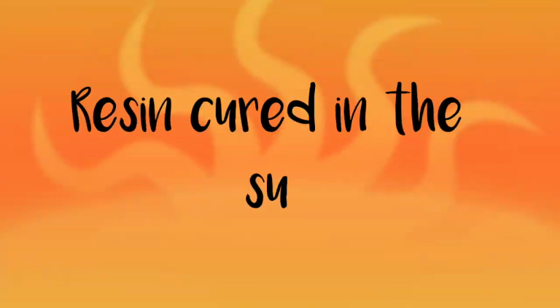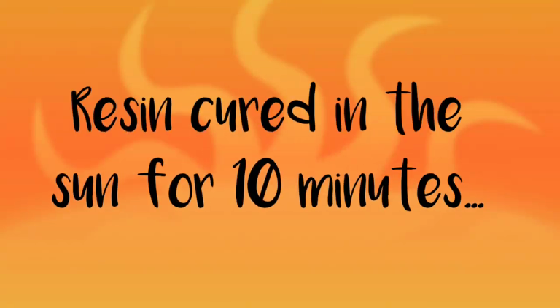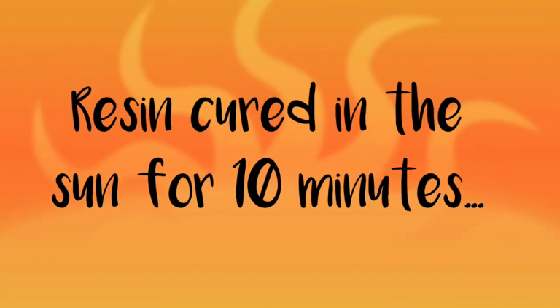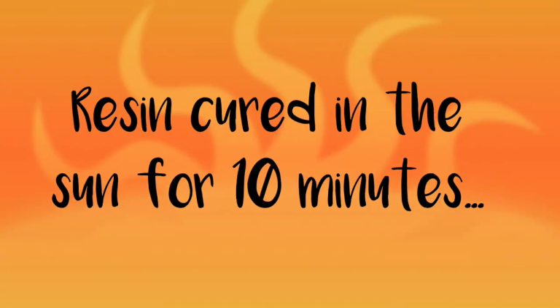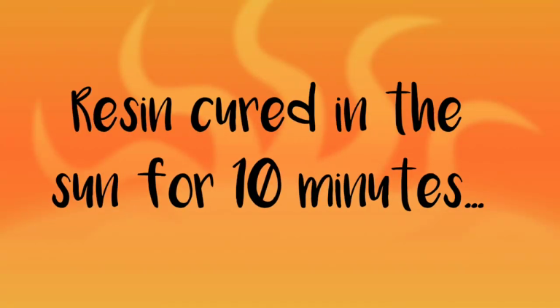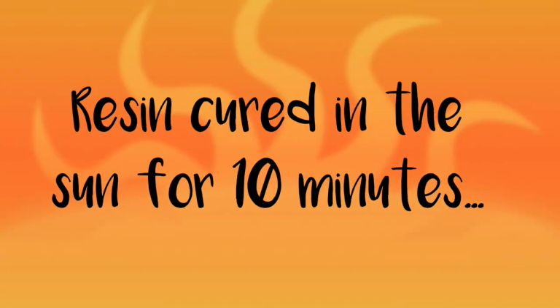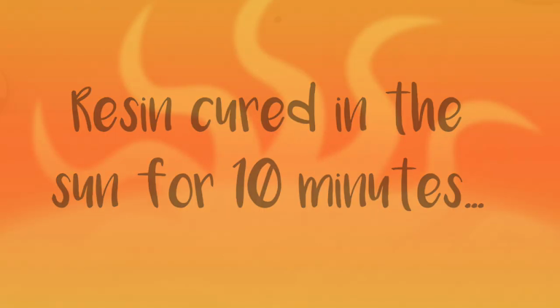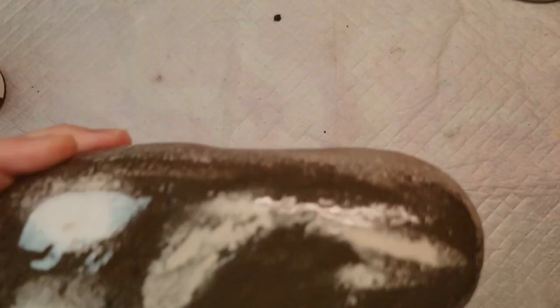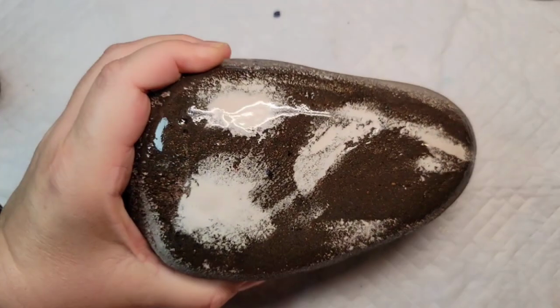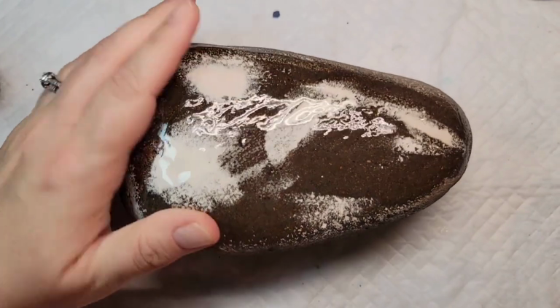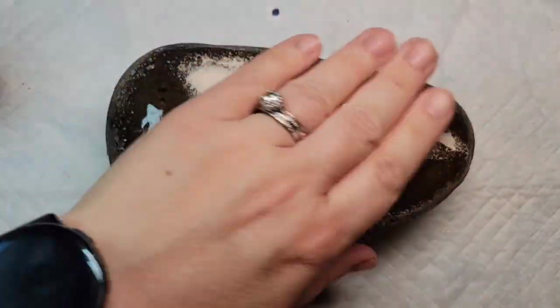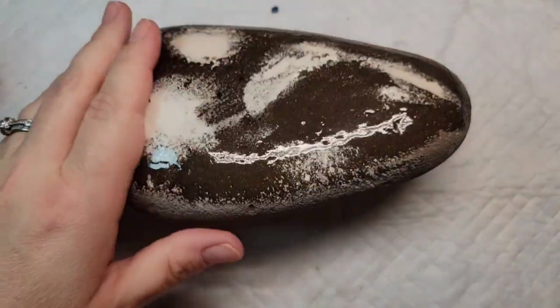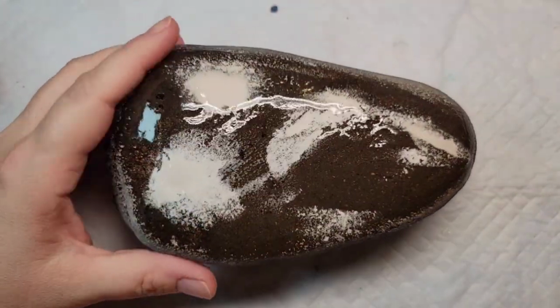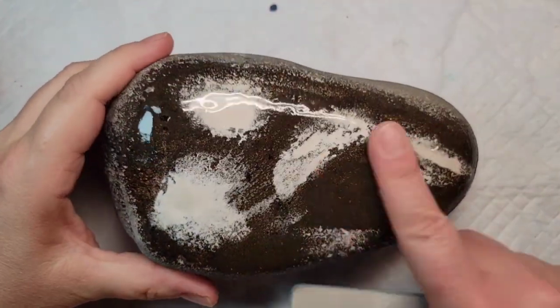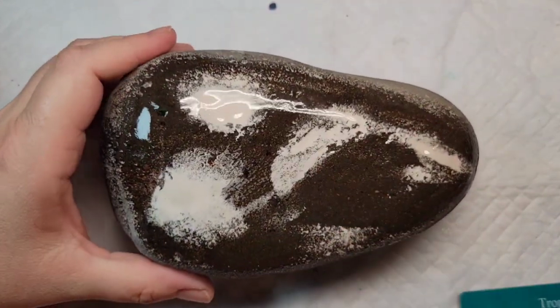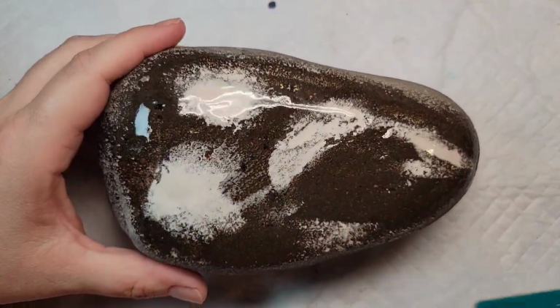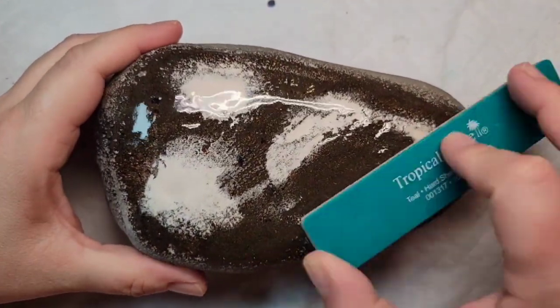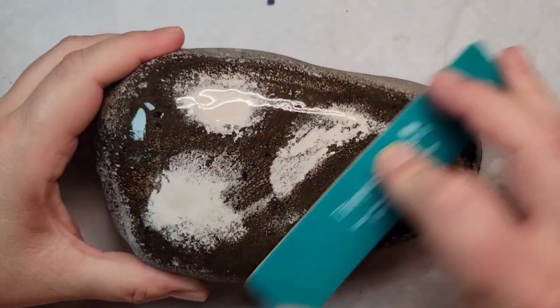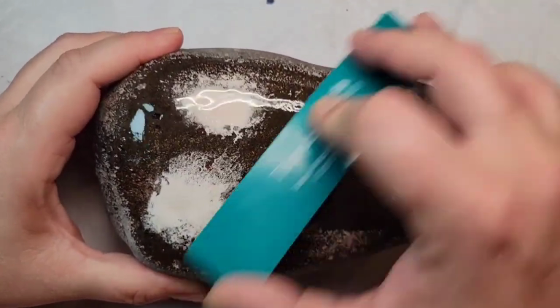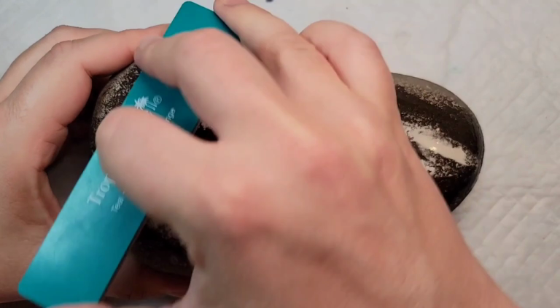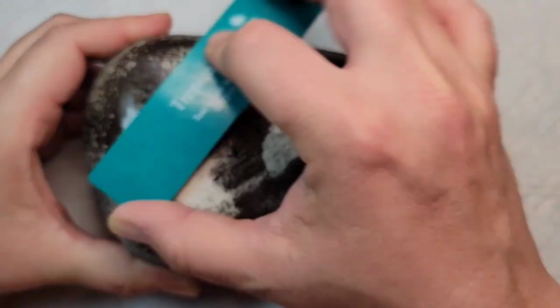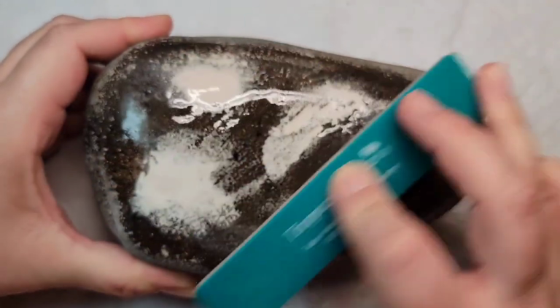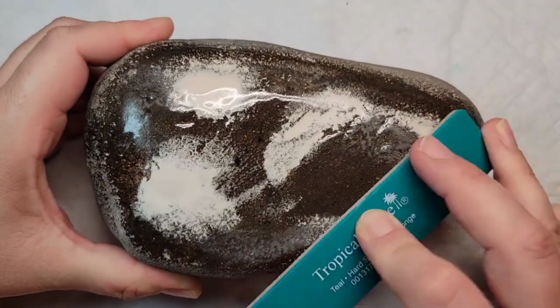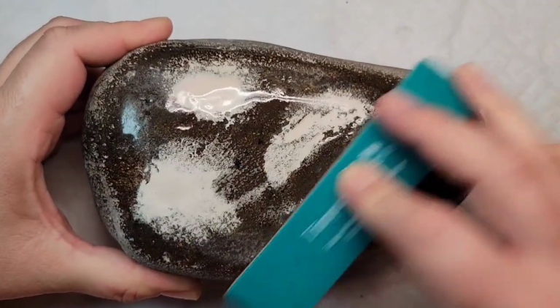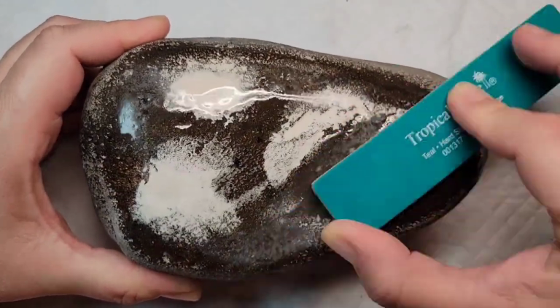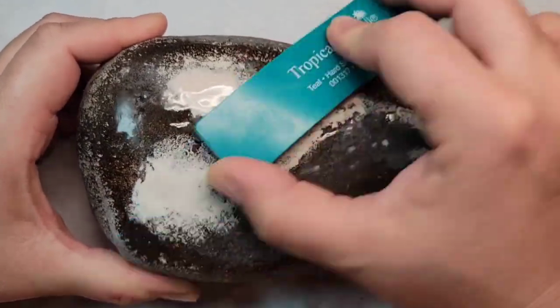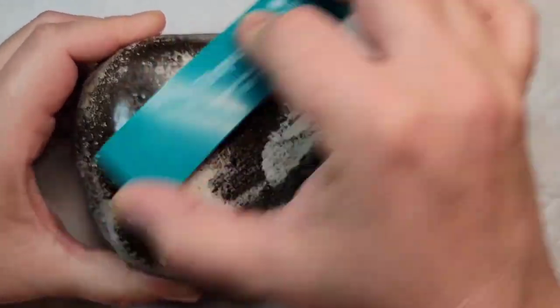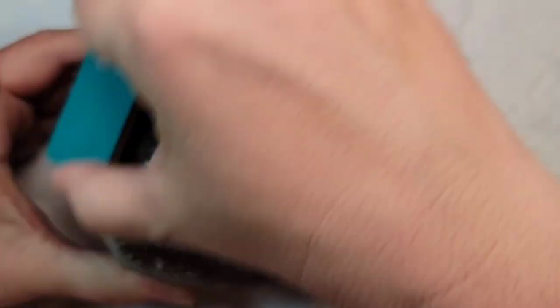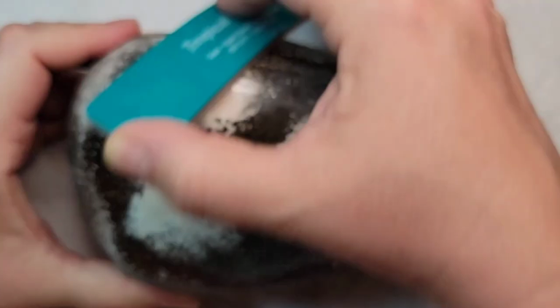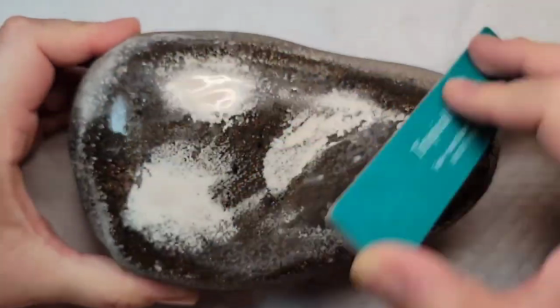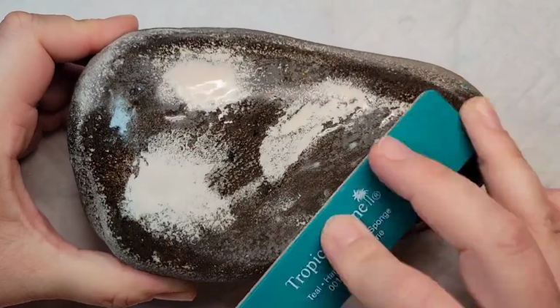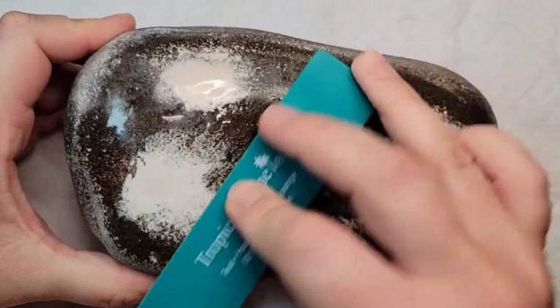I took the UV resin rock outside for 10 minutes, it's cured, and now I'm going to rough up the resin a little bit with that nail buffer just to take the initial shine off so that I have some grip for the liquid gesso and the paint.